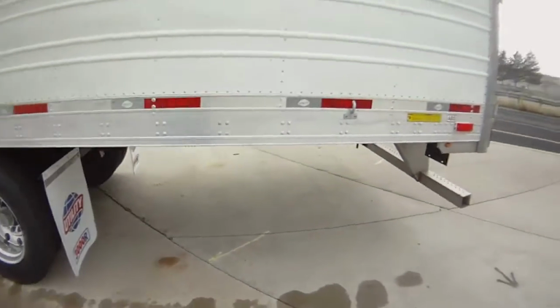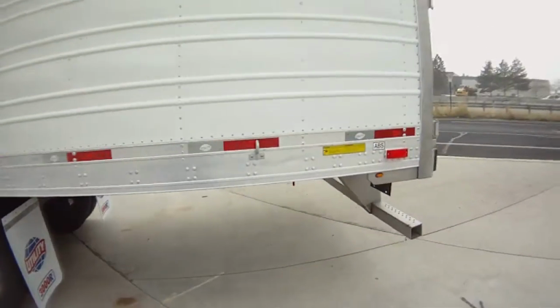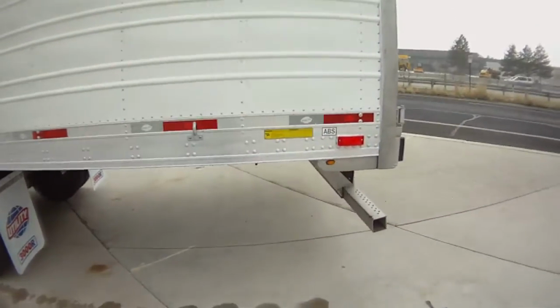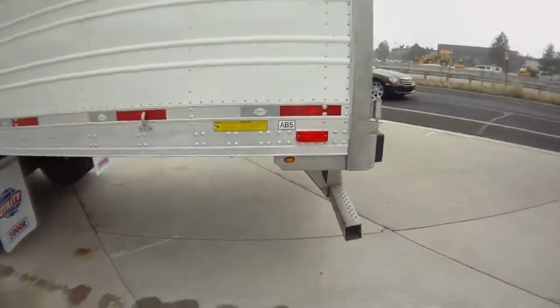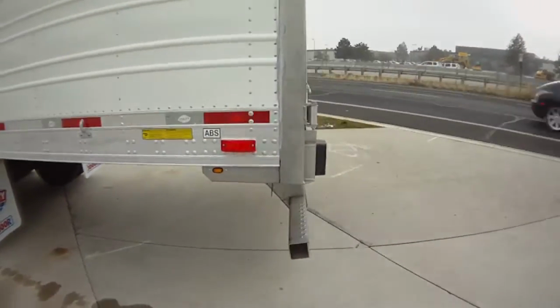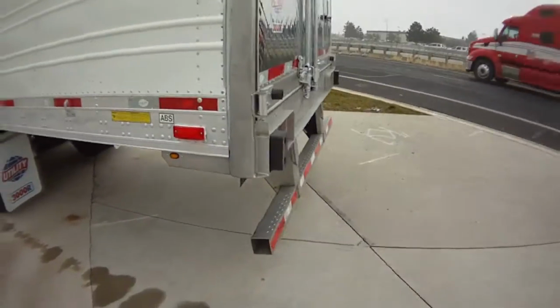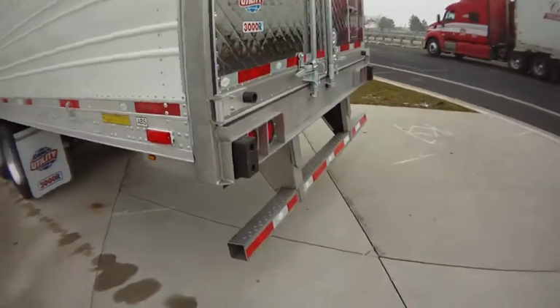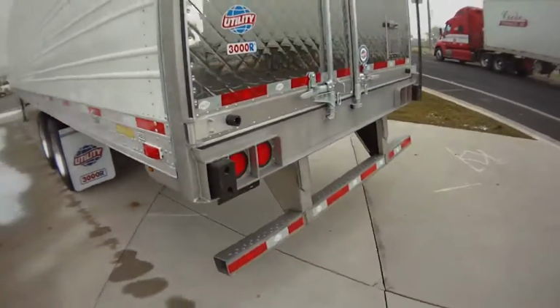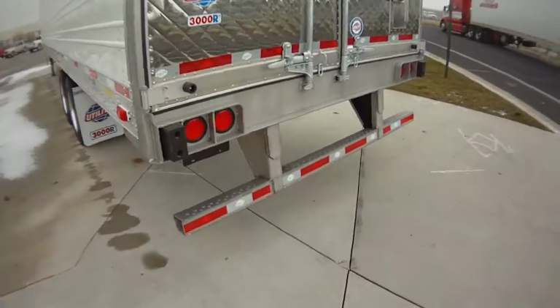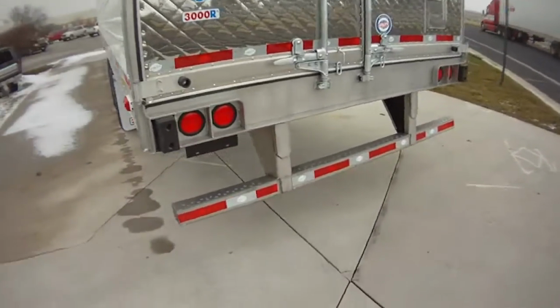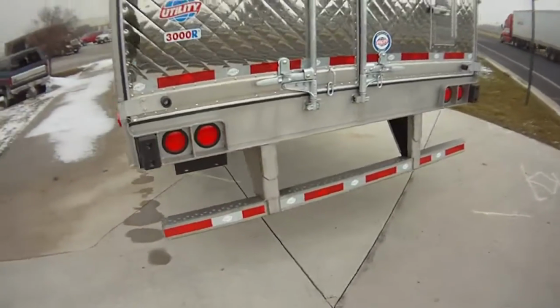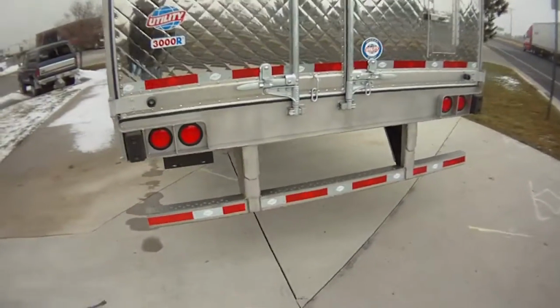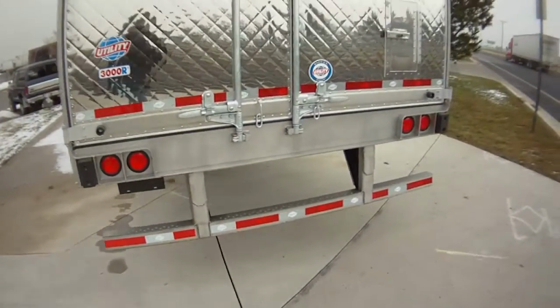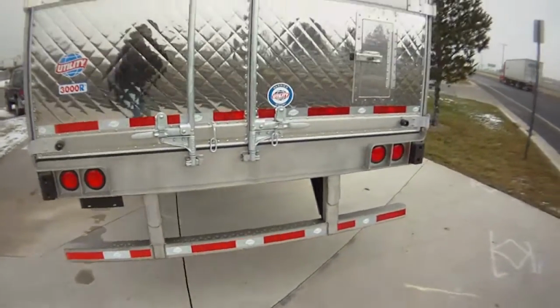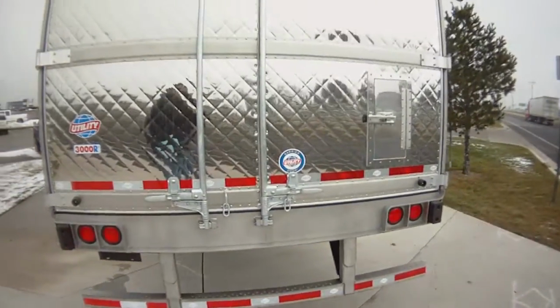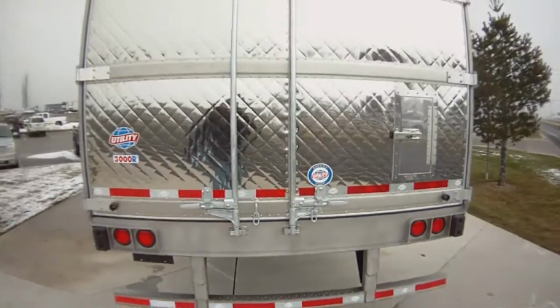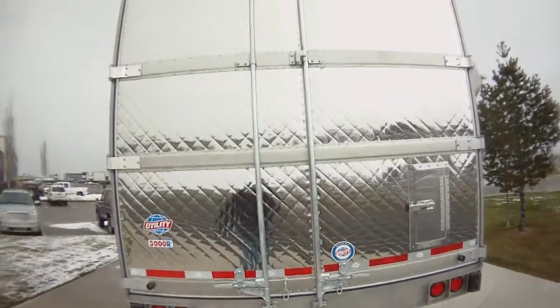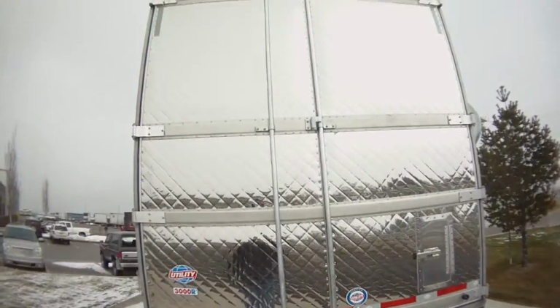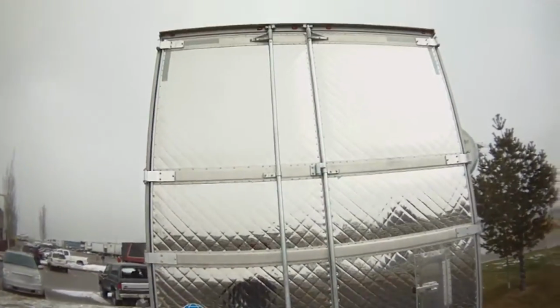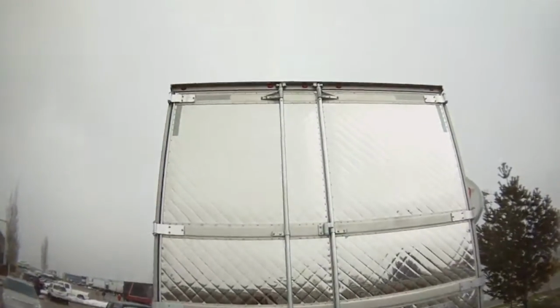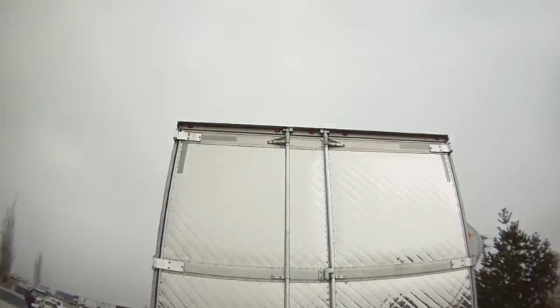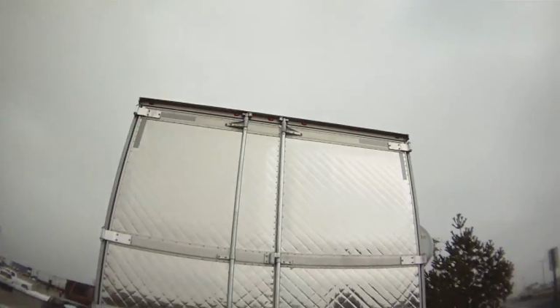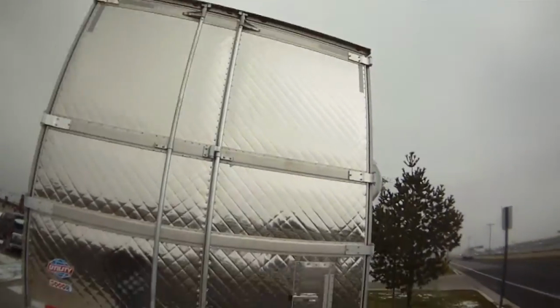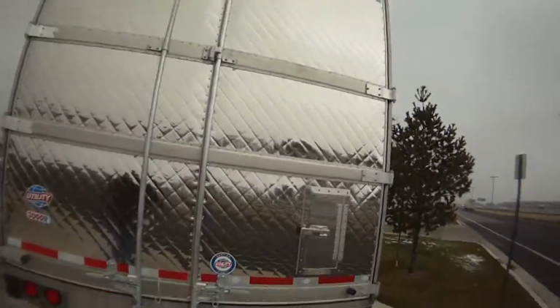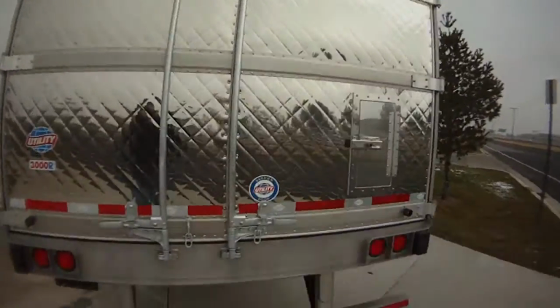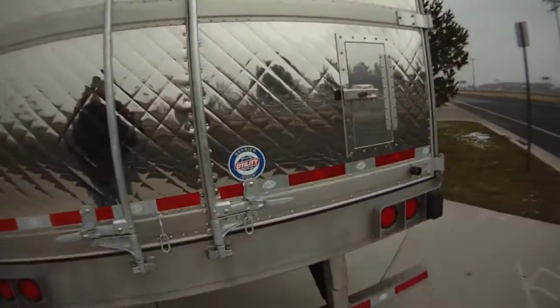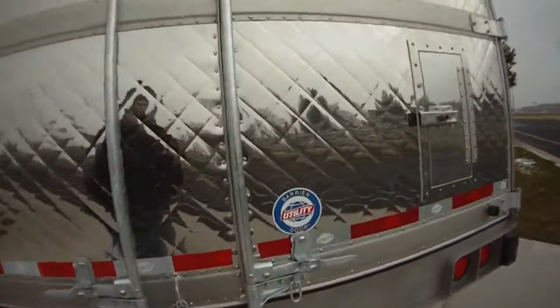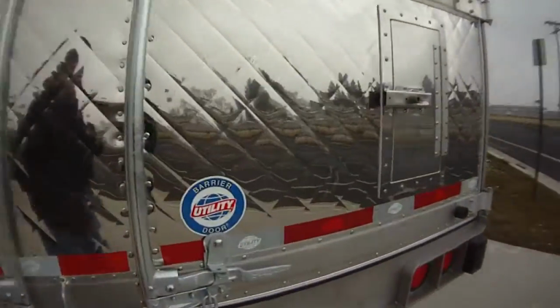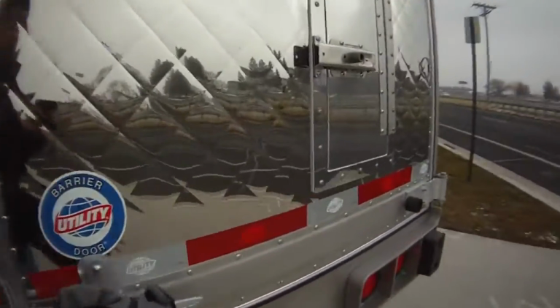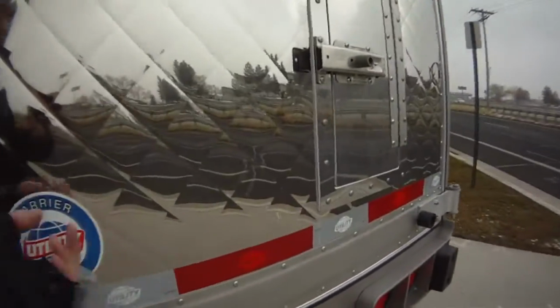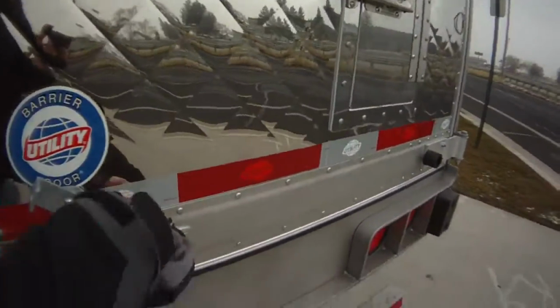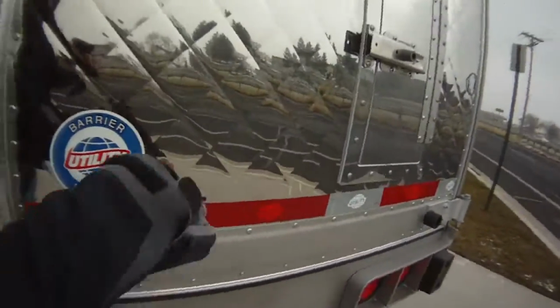It has a stainless steel rear bumper, stainless steel diamond rear doors, and stainless steel rear door cross braces.